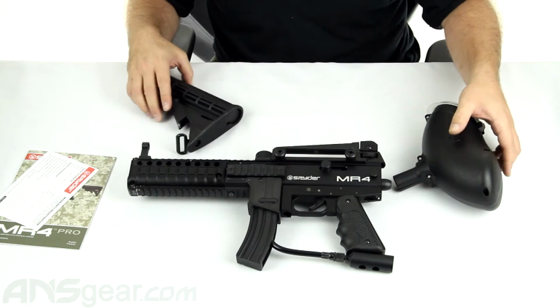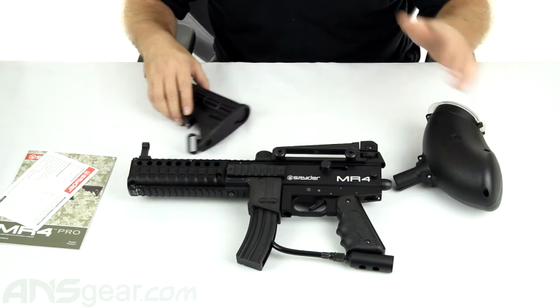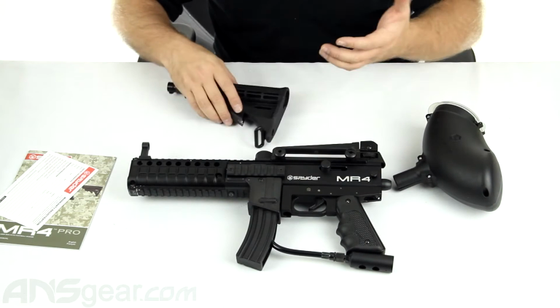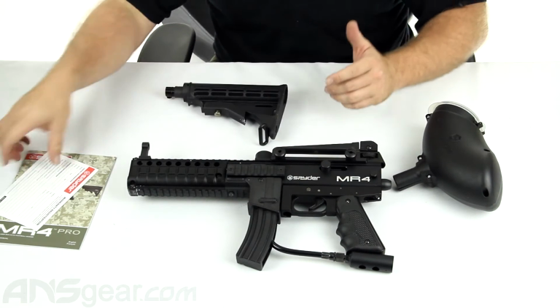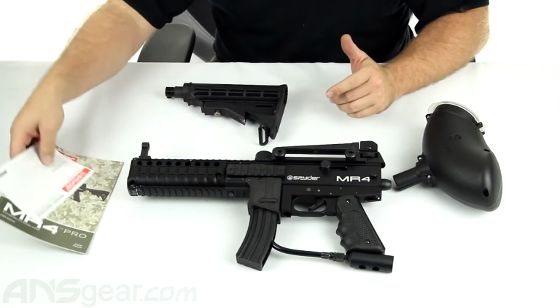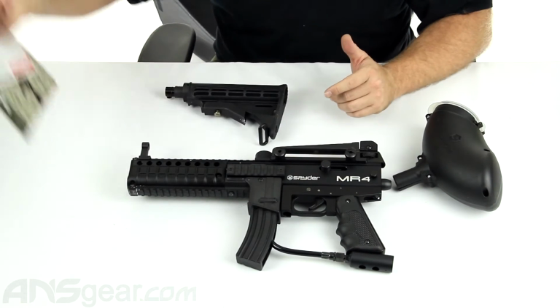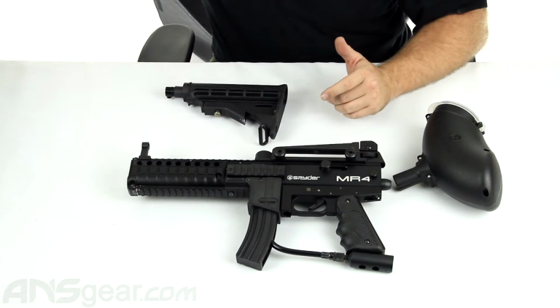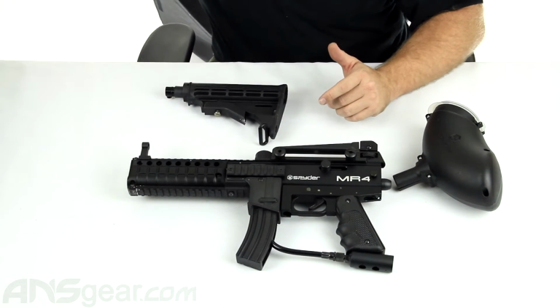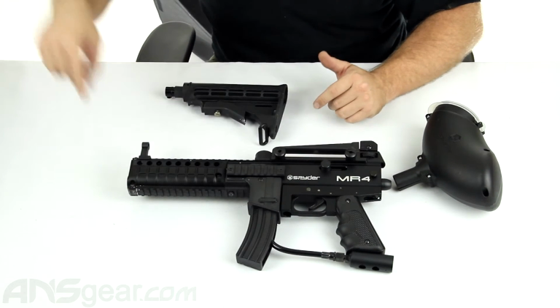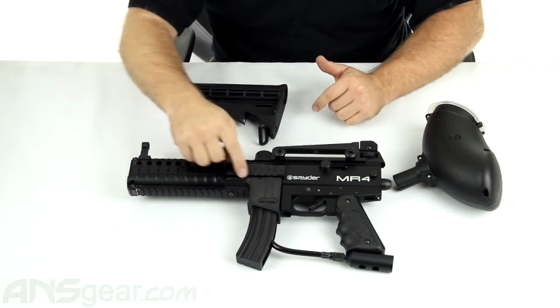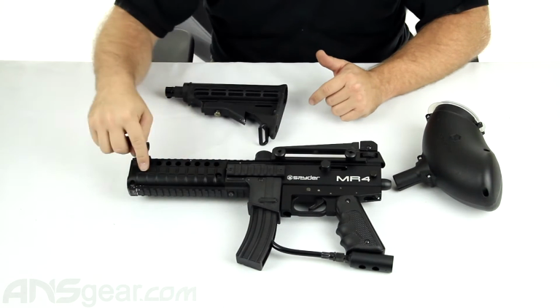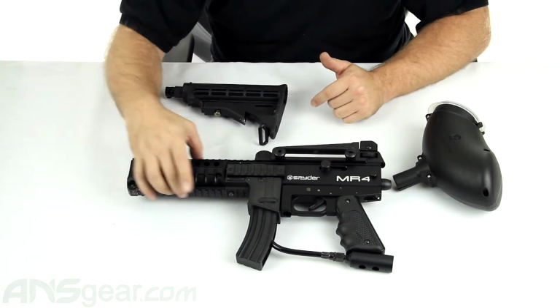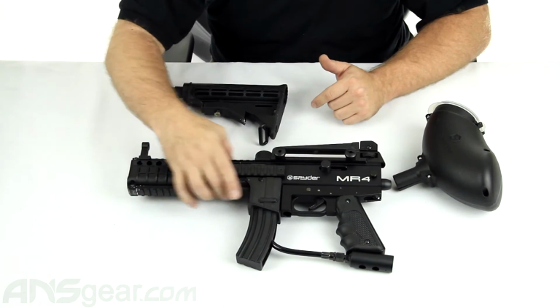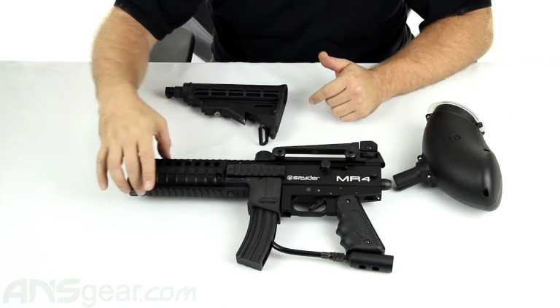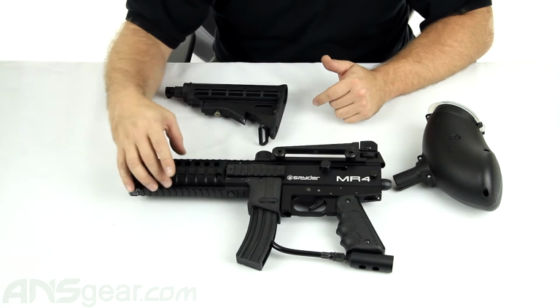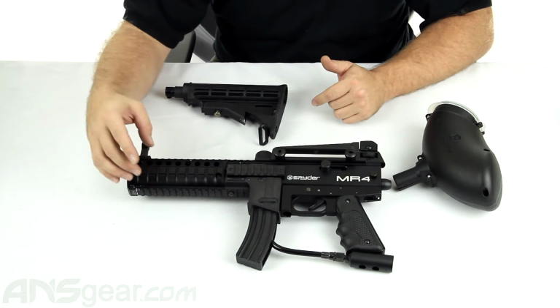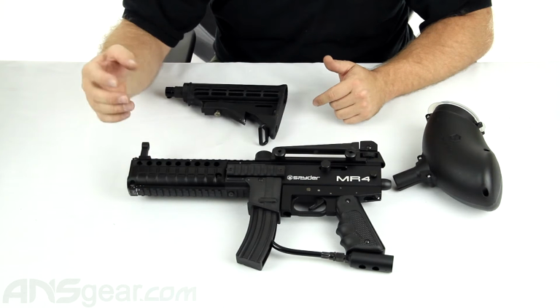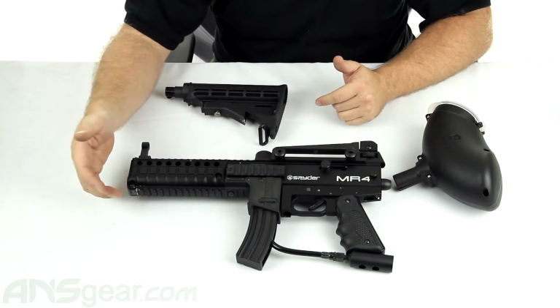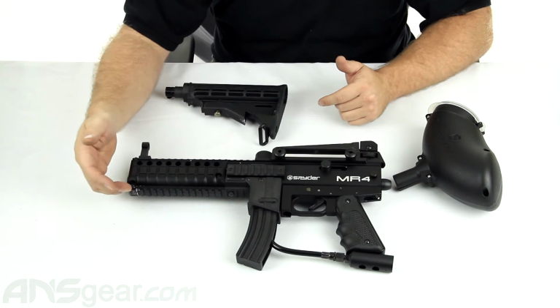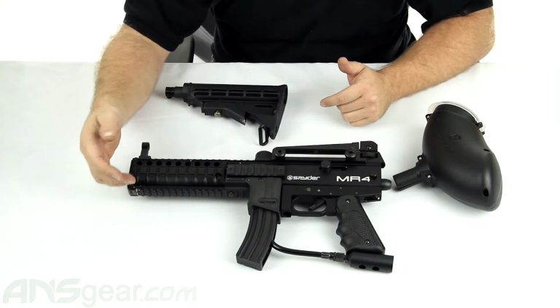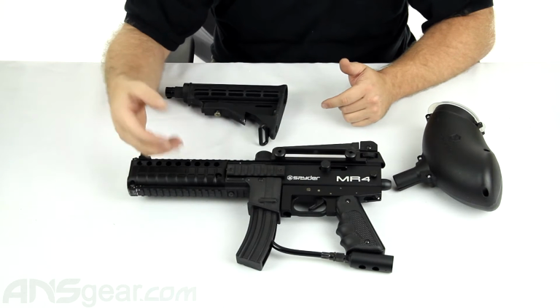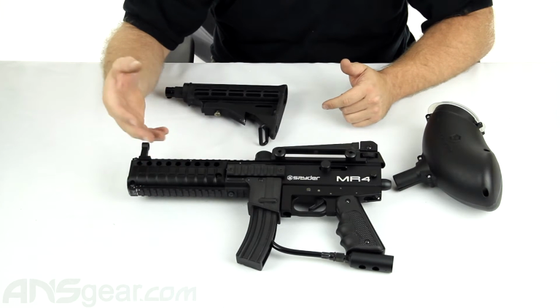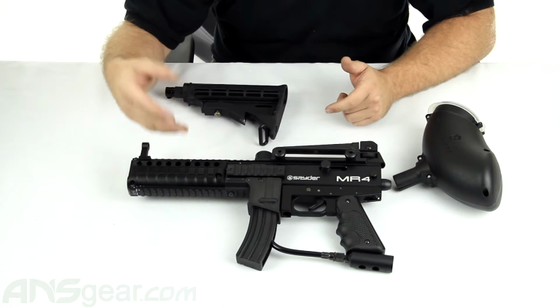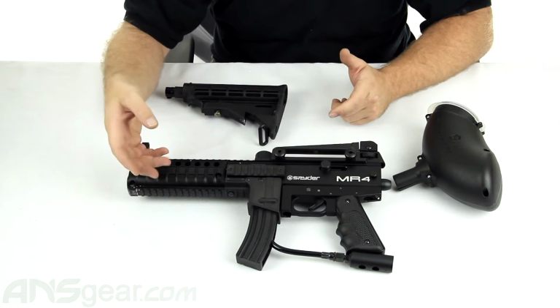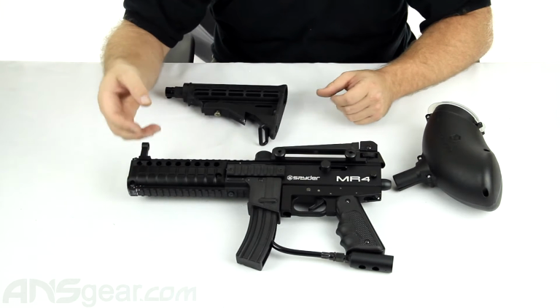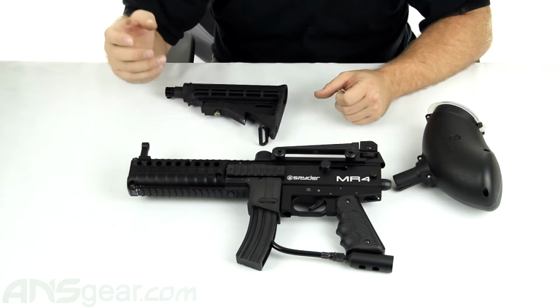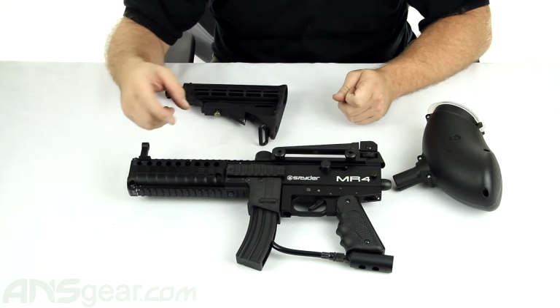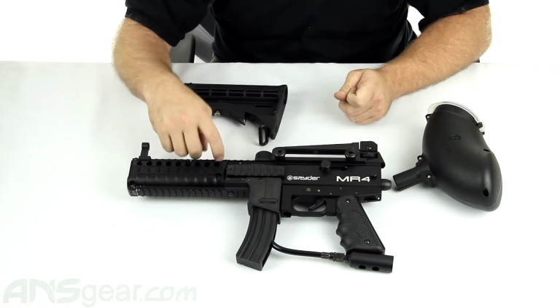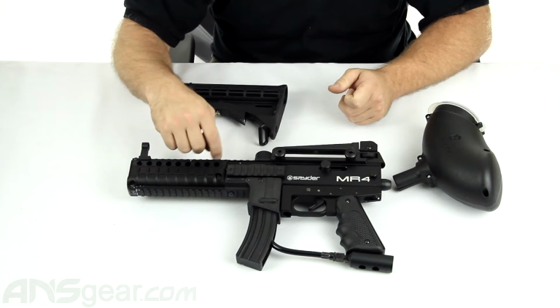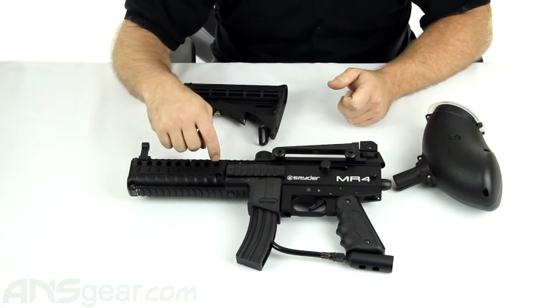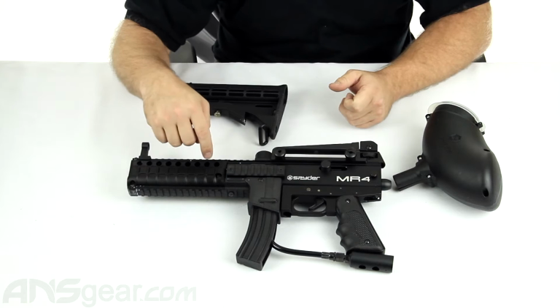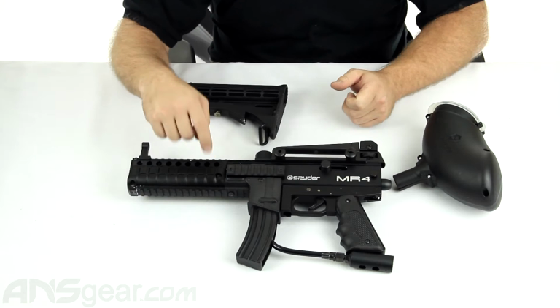You do get a lot of accessories on the gun. There's a full rail system right here, top and bottom, so you can mount whatever you want to it — lasers, flashlights, sights, whatever you want. Standard military spec rails.